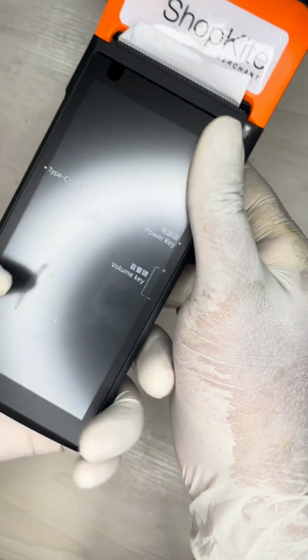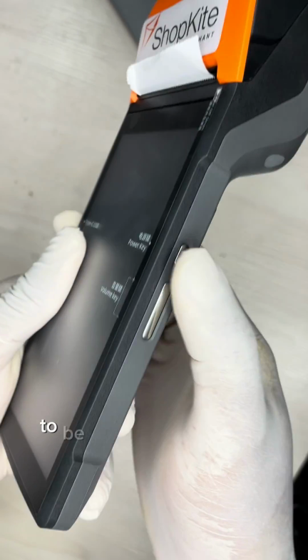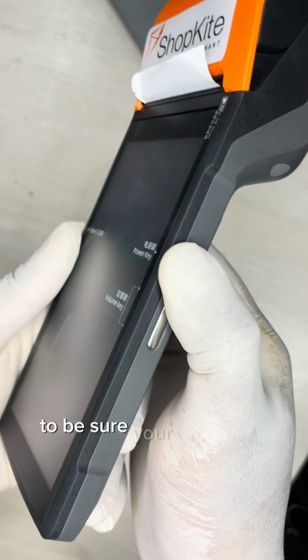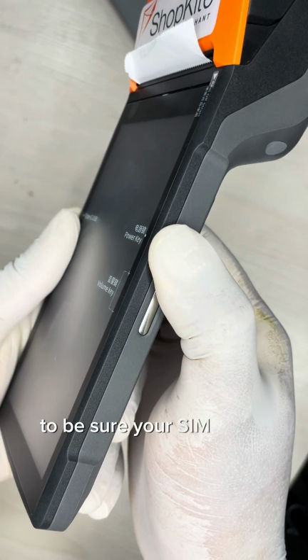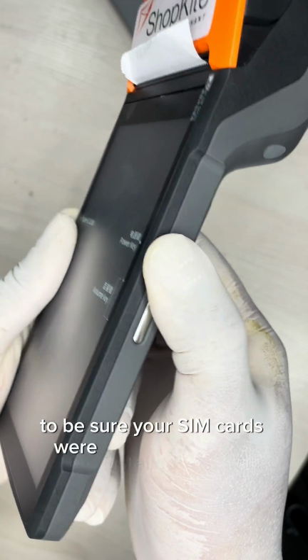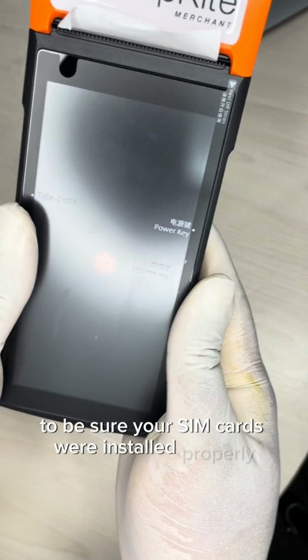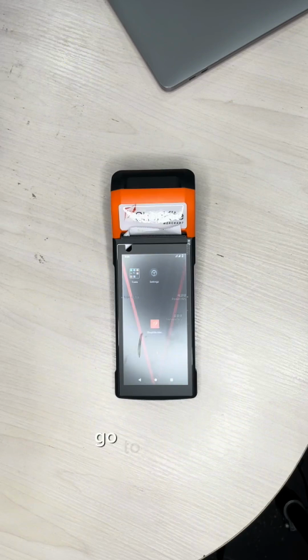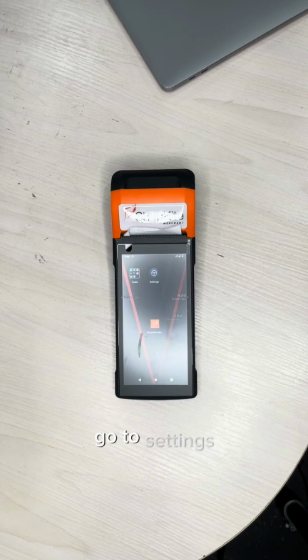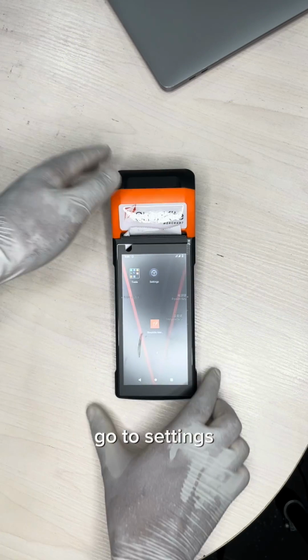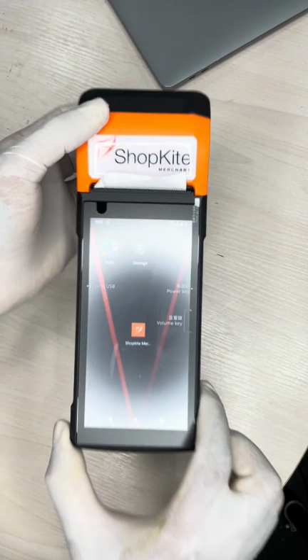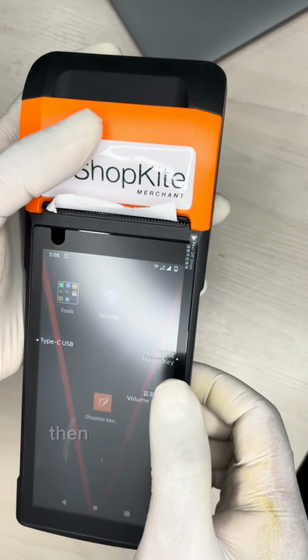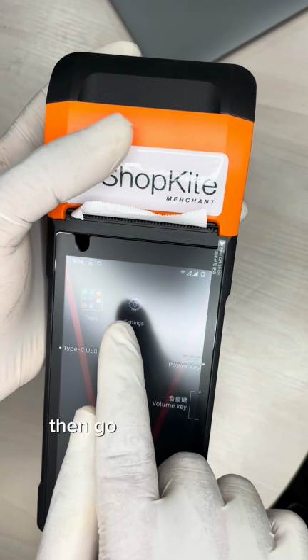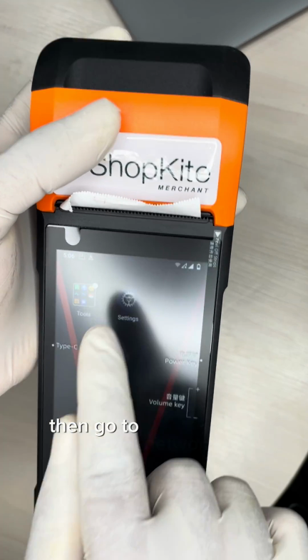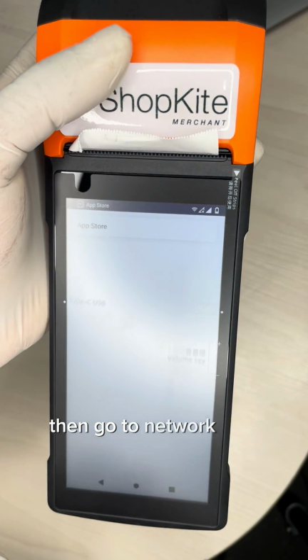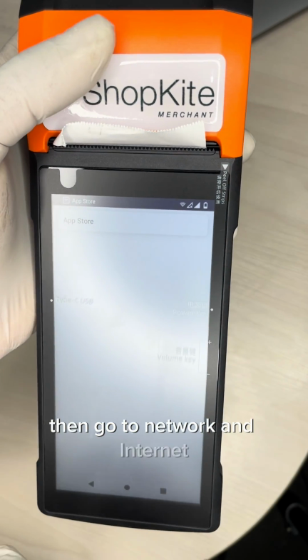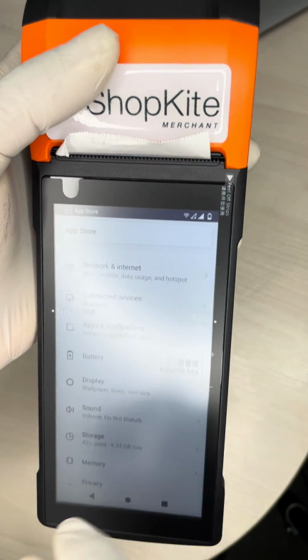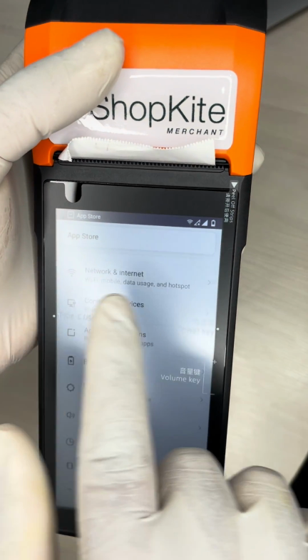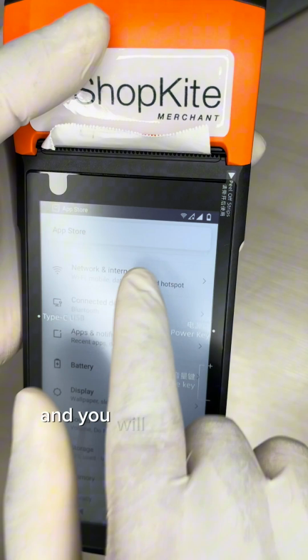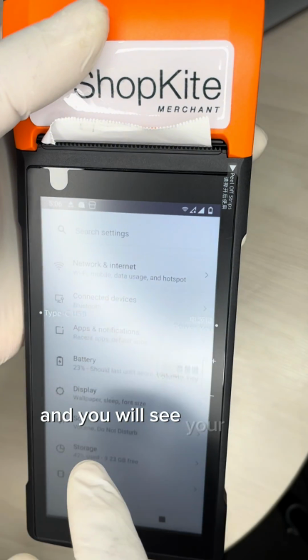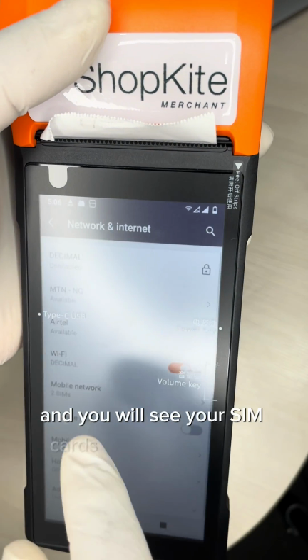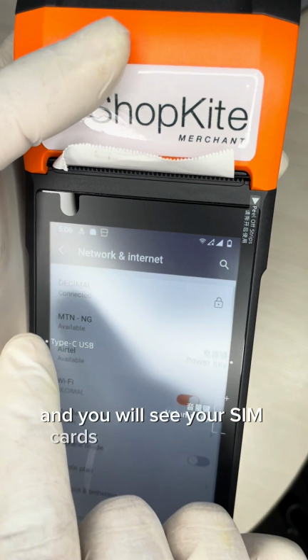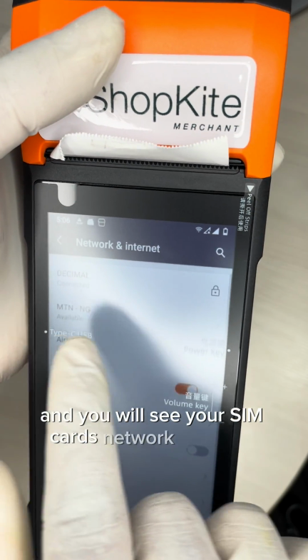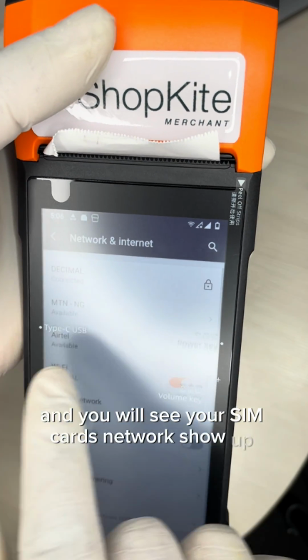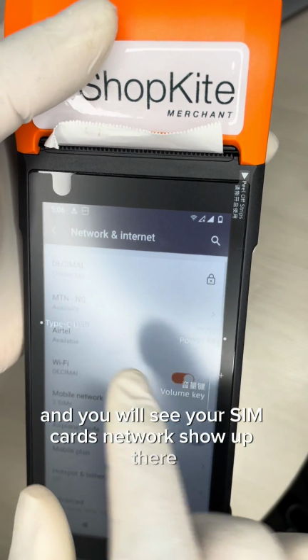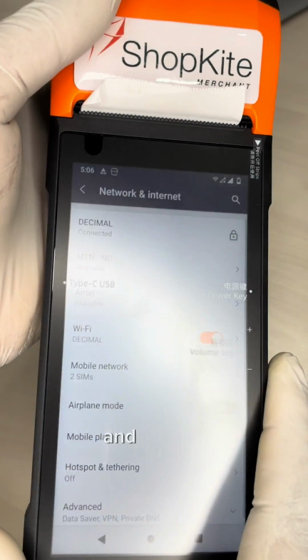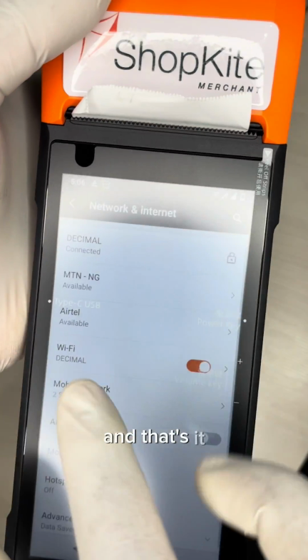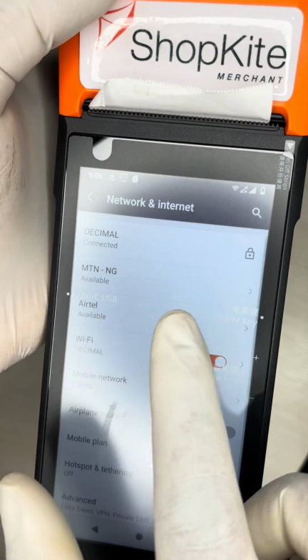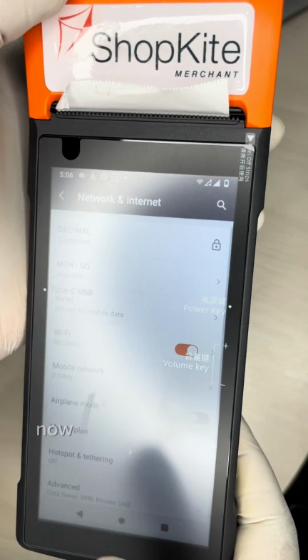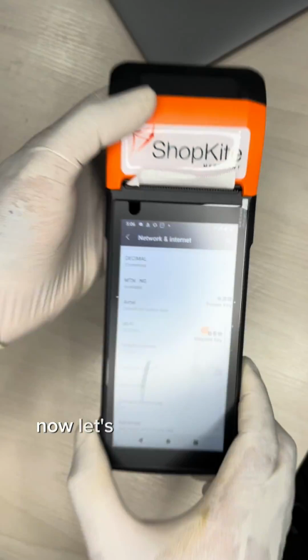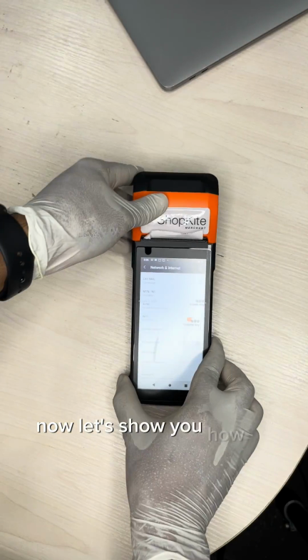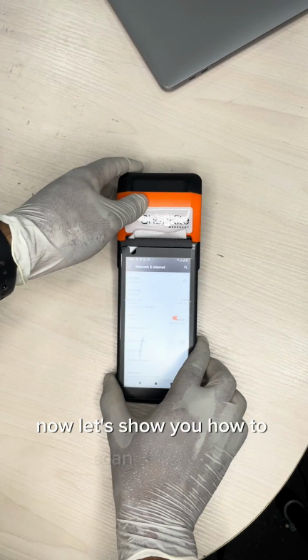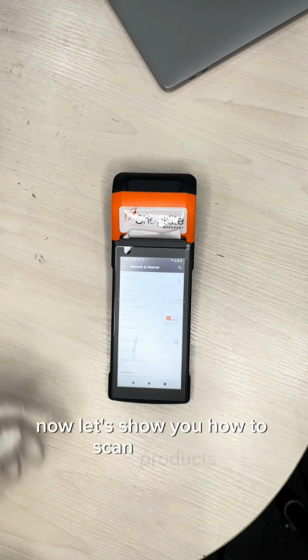To be sure your SIM cards were installed properly, go to Settings, then go to Network and Internet, and you will see your SIM cards' network show up there. And that's it.